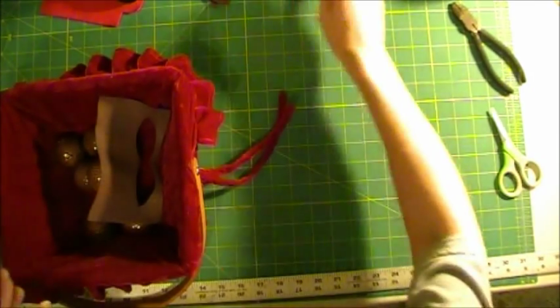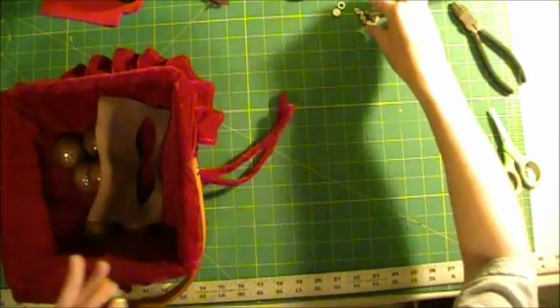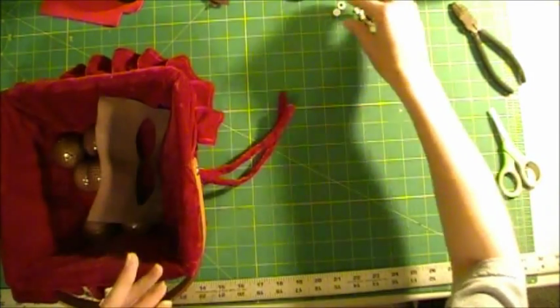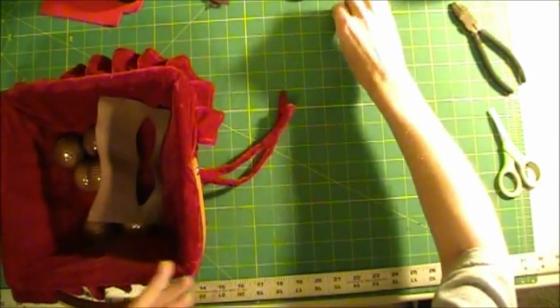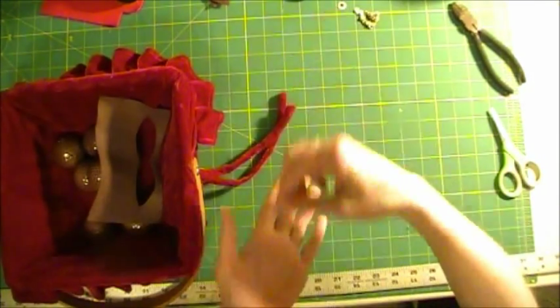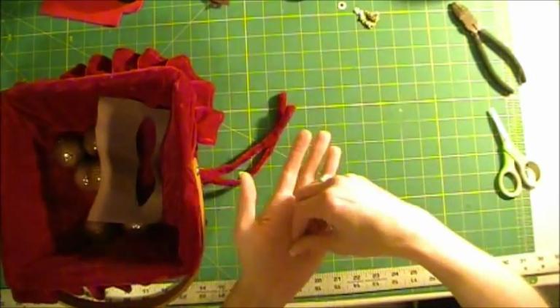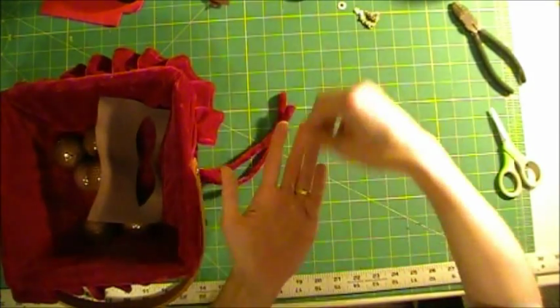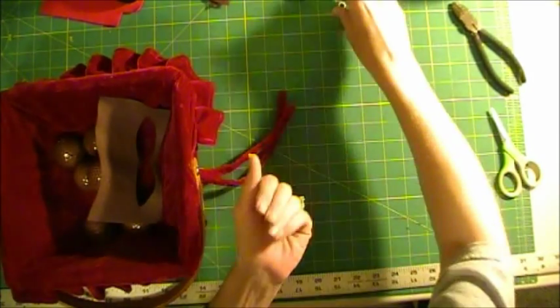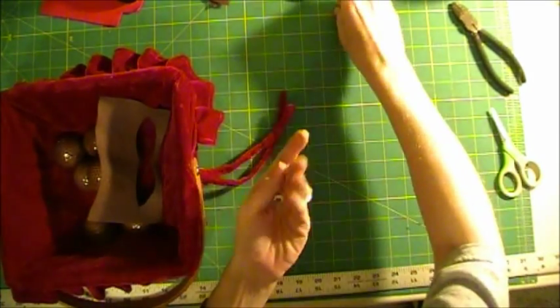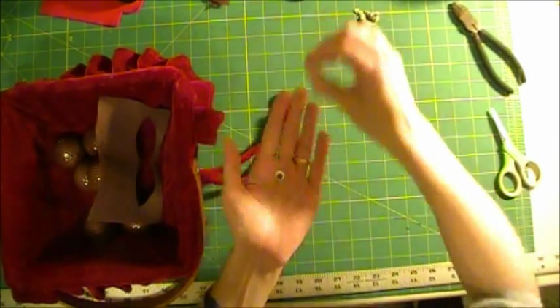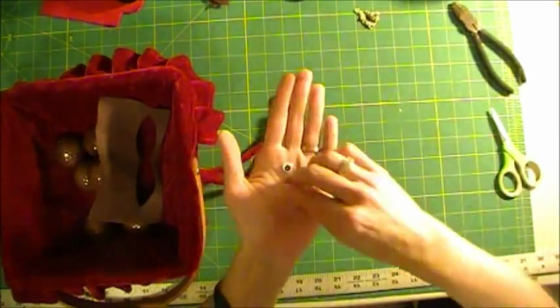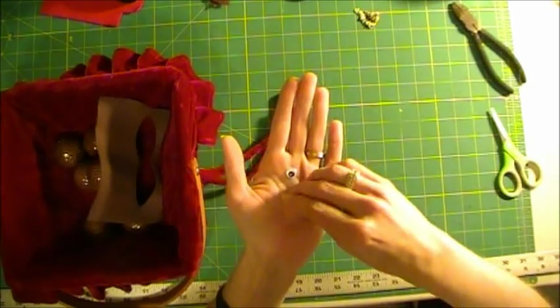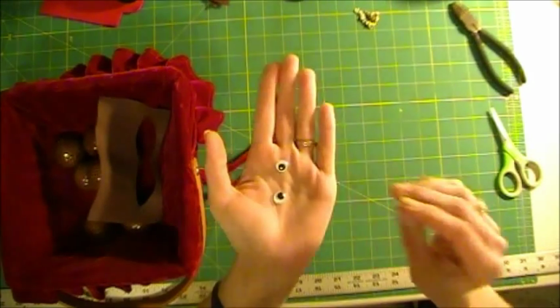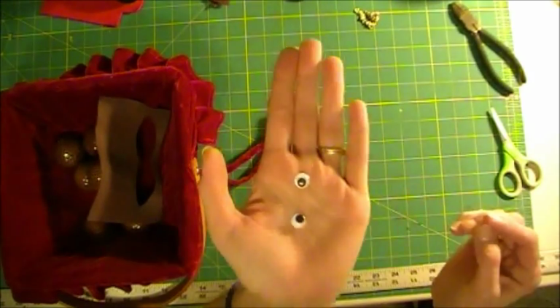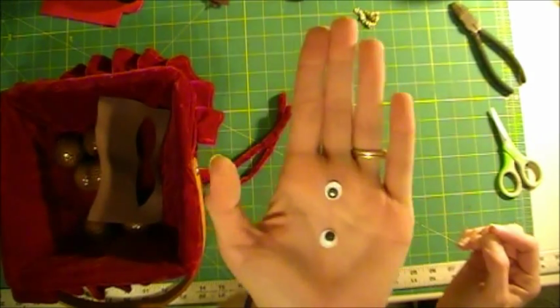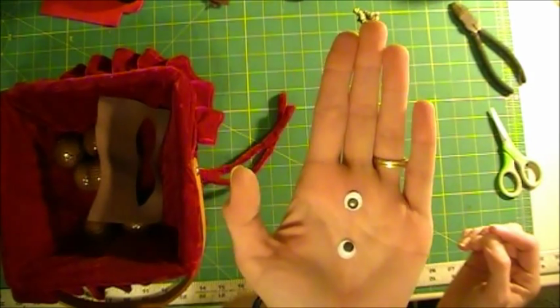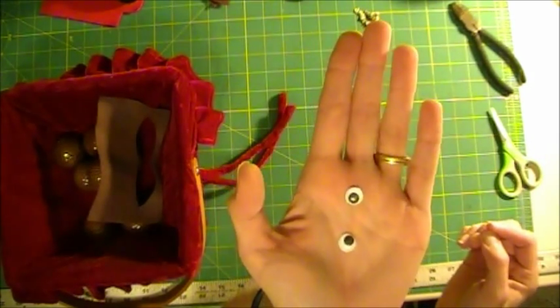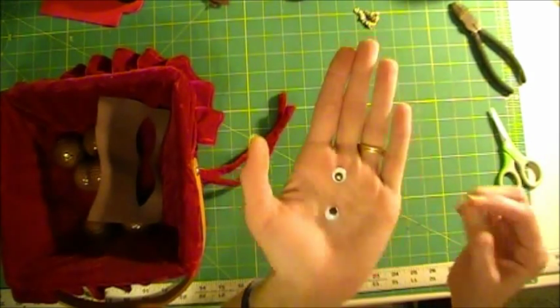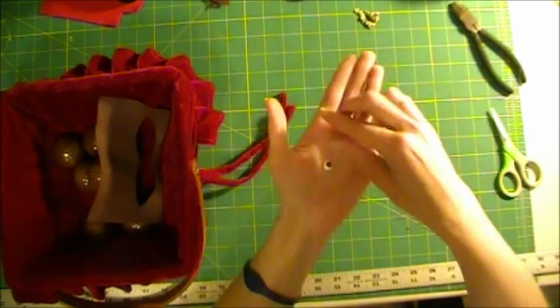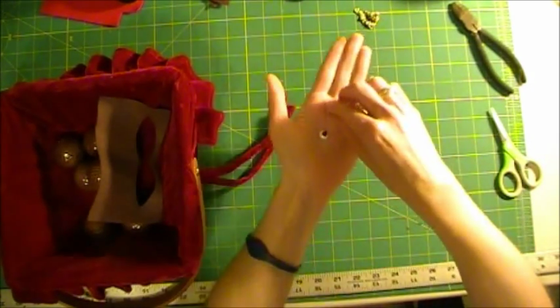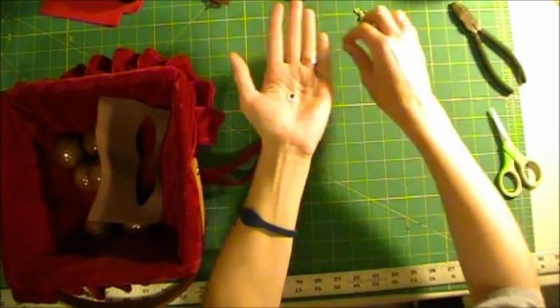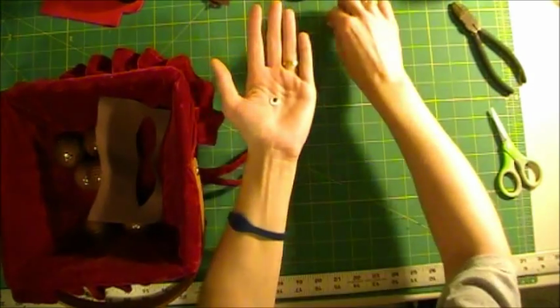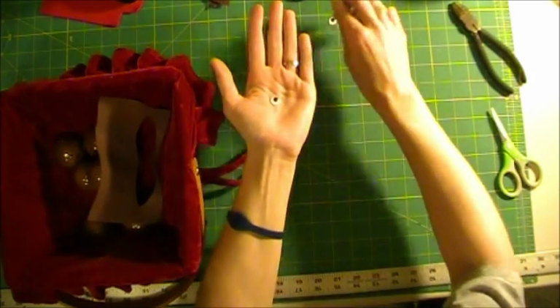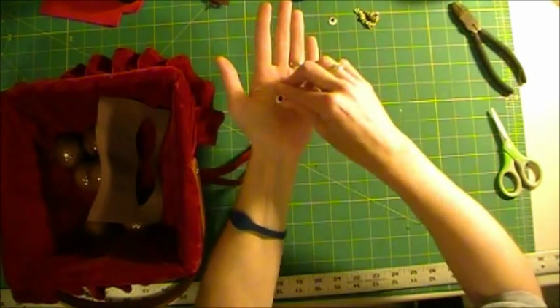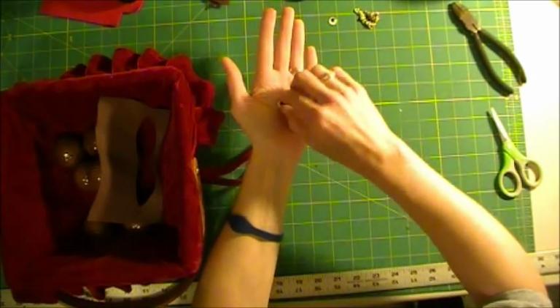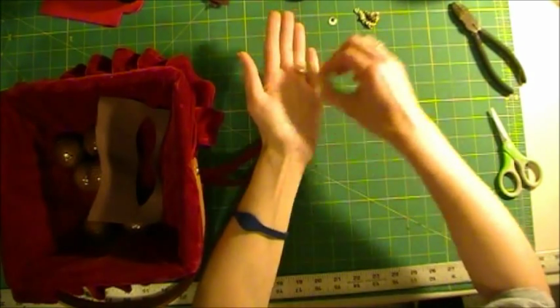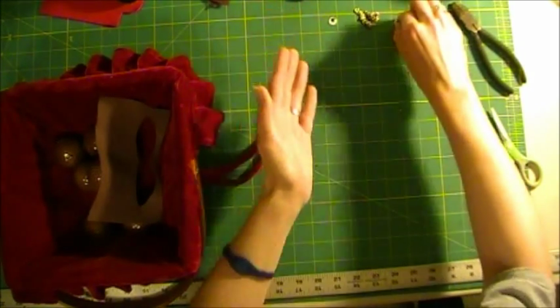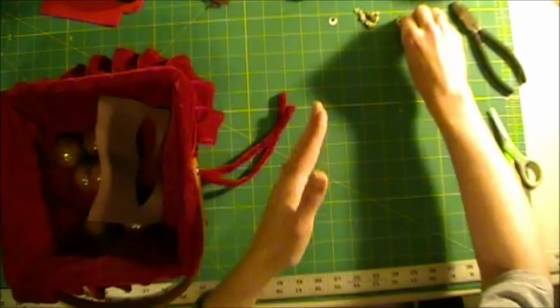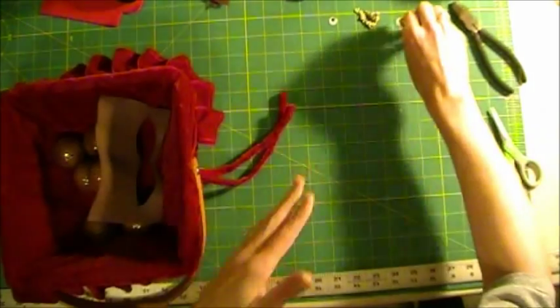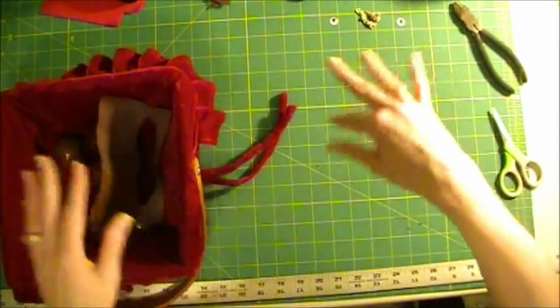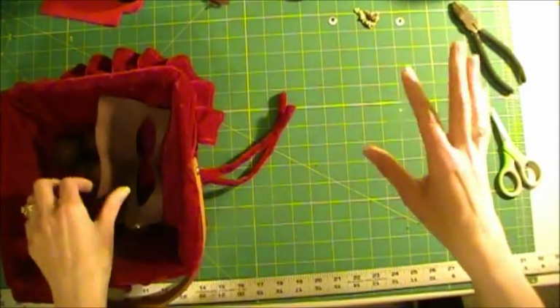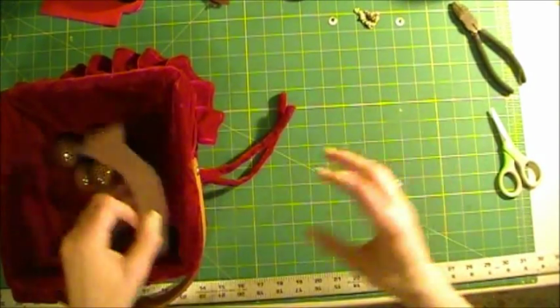And you're going to need googly eyes — the little small ones. And of course, hot glue, because the whole entire thing goes together with hot glue.